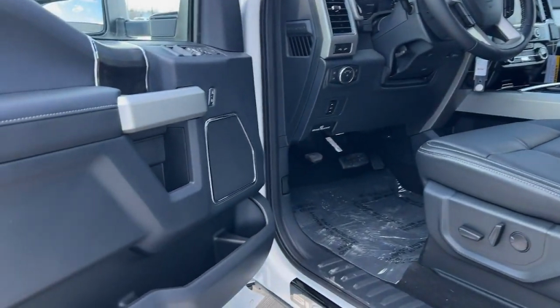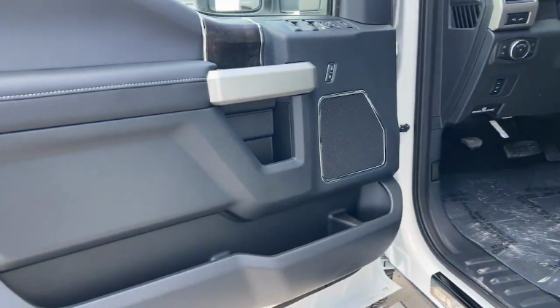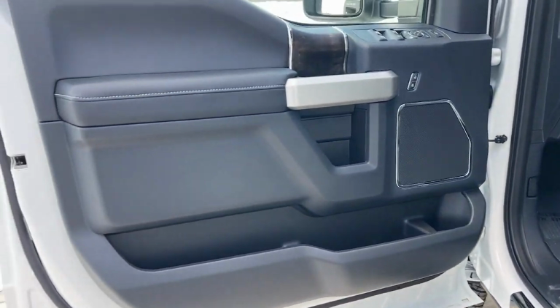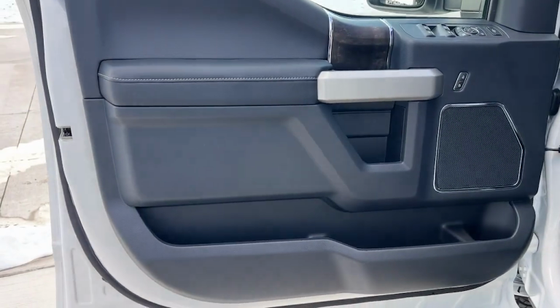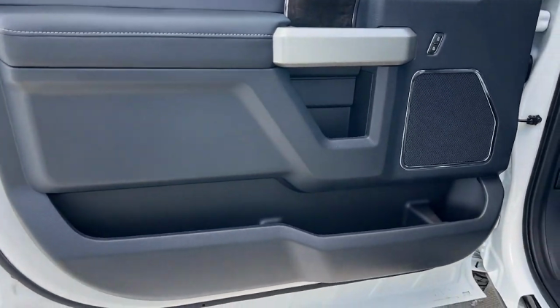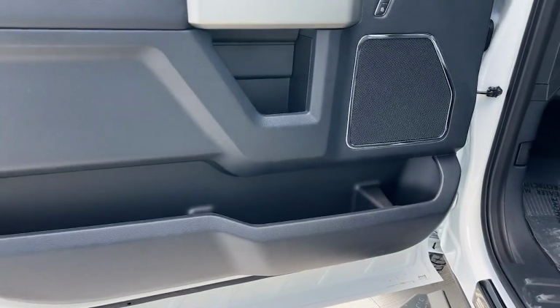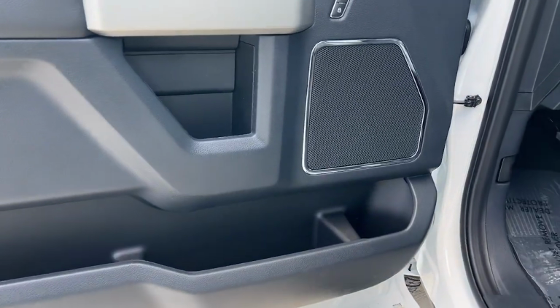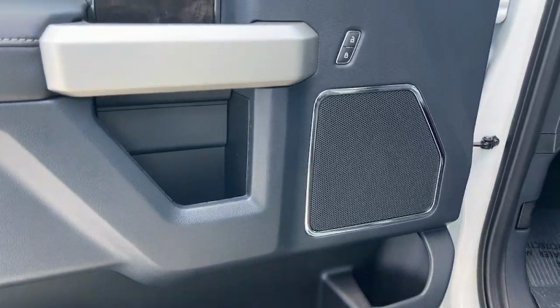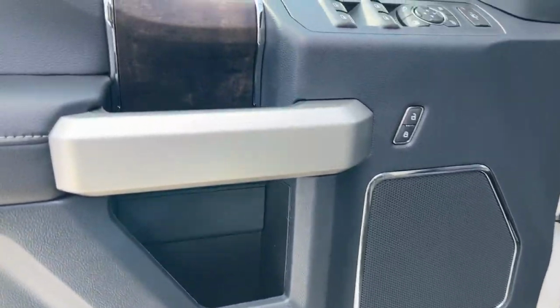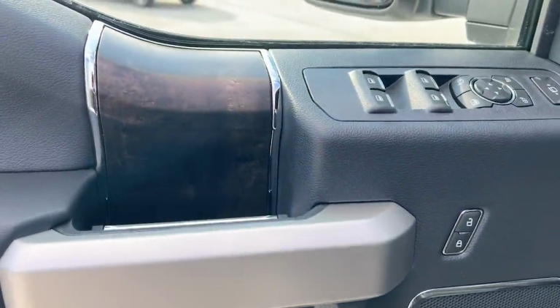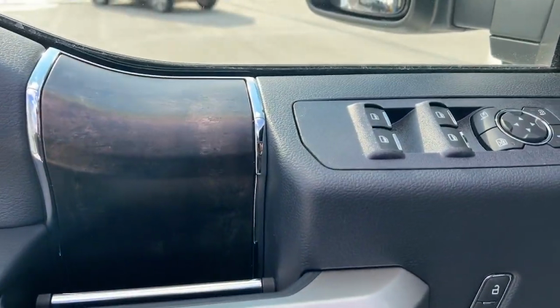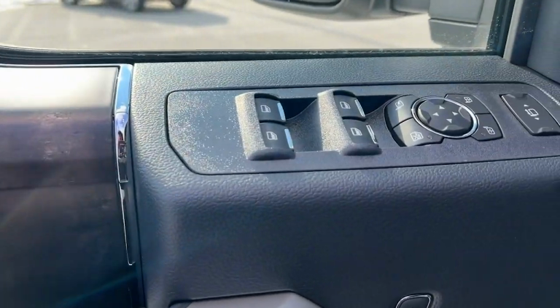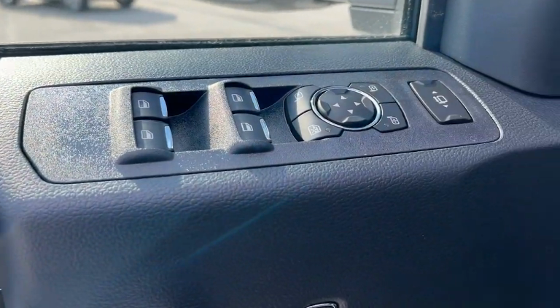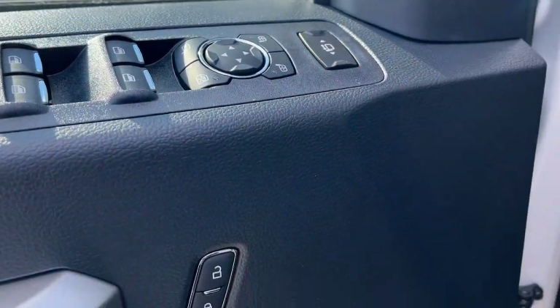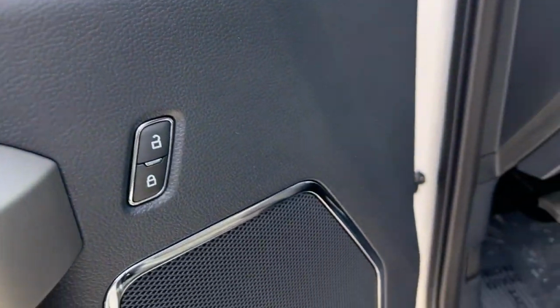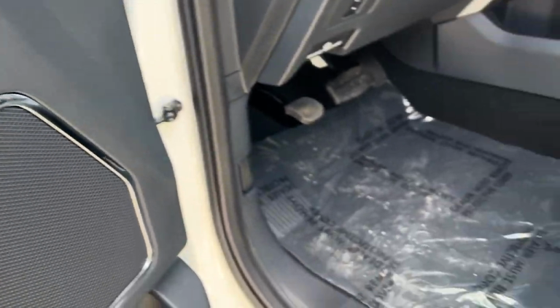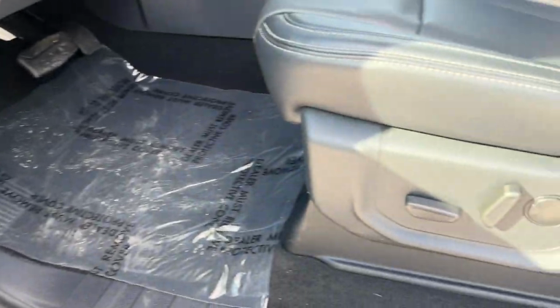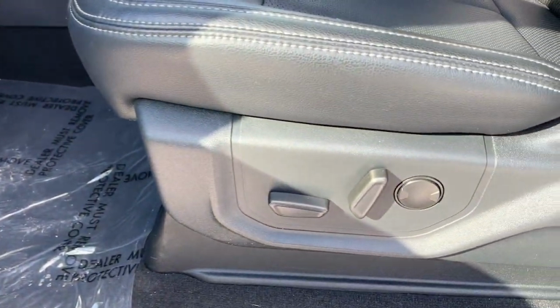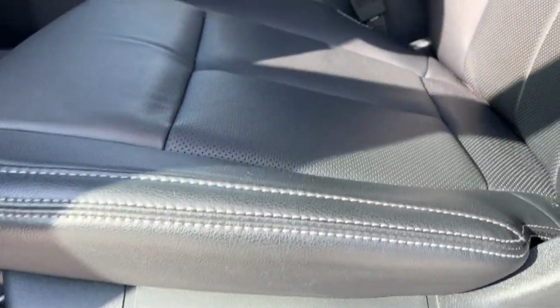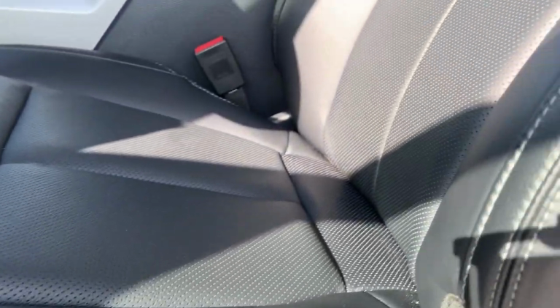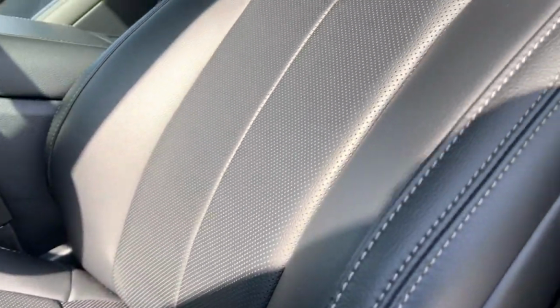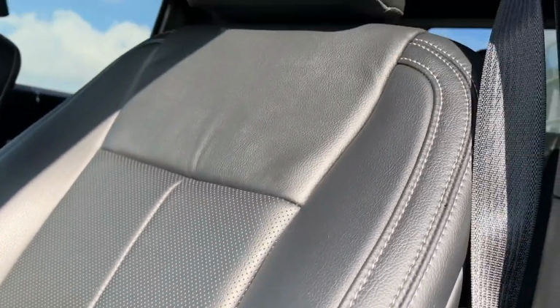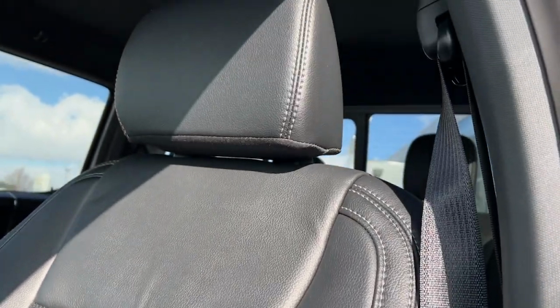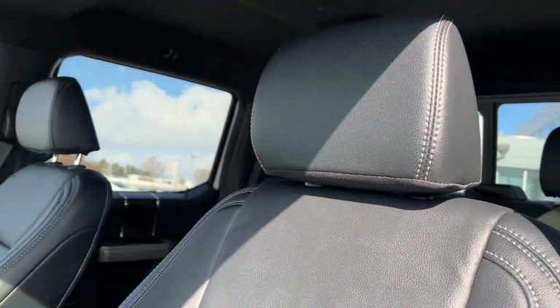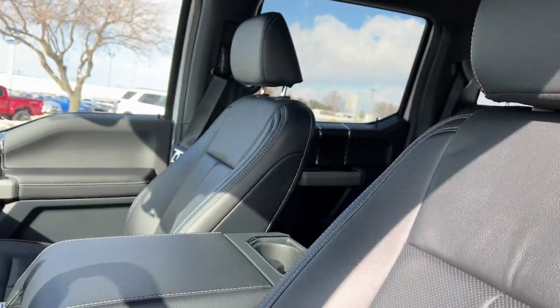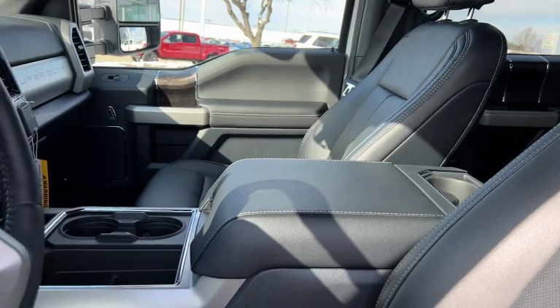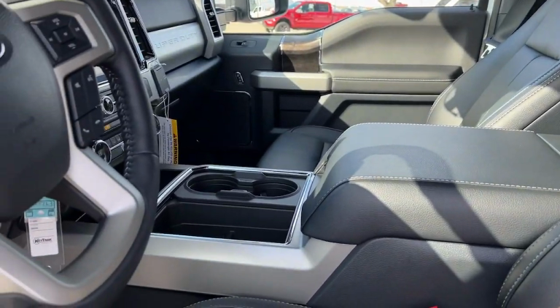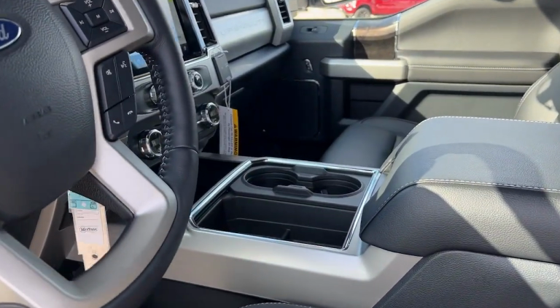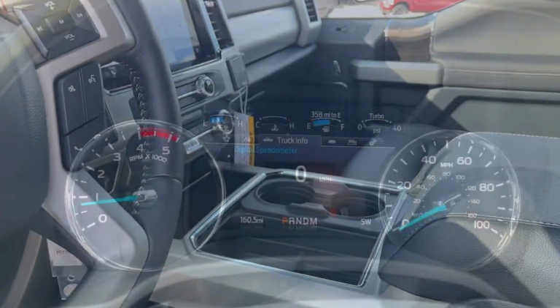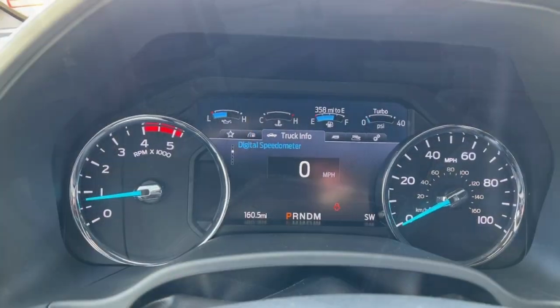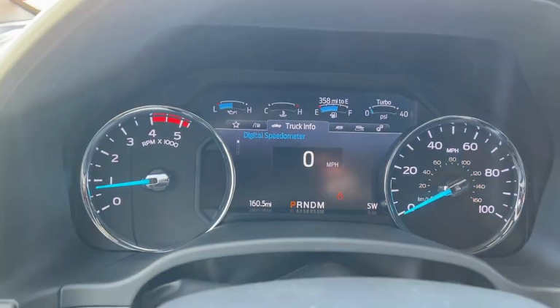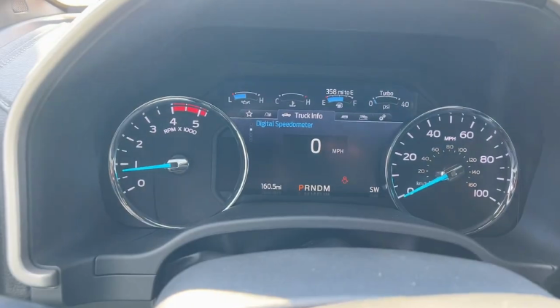The following are some of this vehicle's highlighted options: keyless entry, navigation system, remote engine start, bed liner, backup camera, satellite radio, fog lamps, power passenger seat, alarm, and power driver seat.